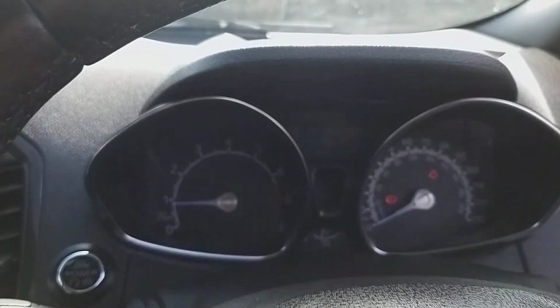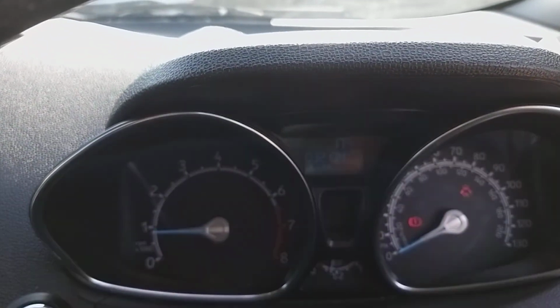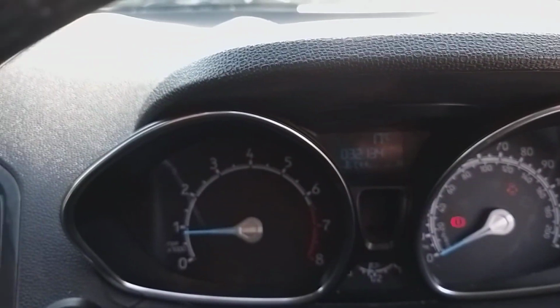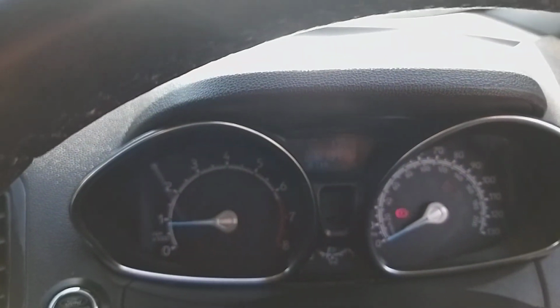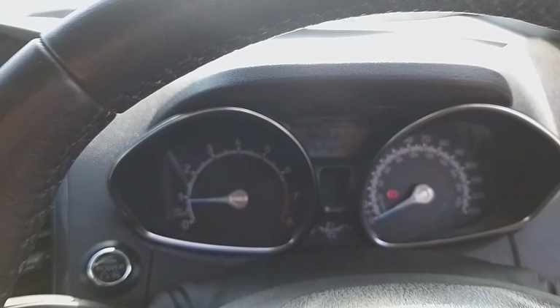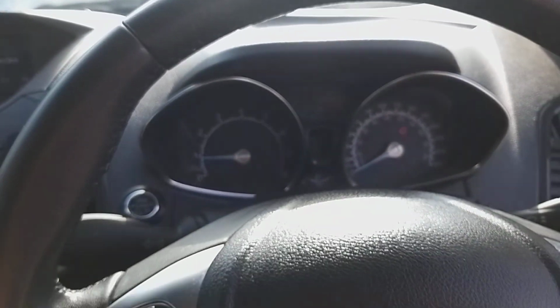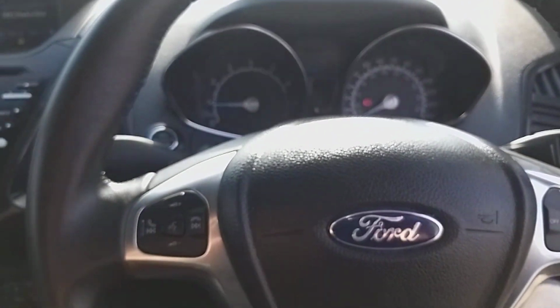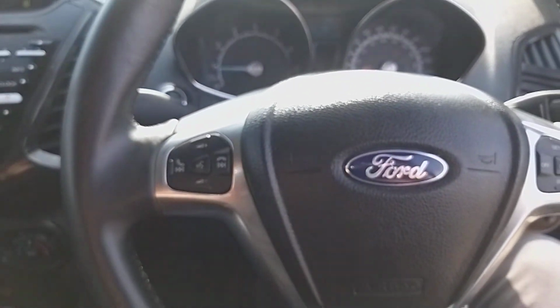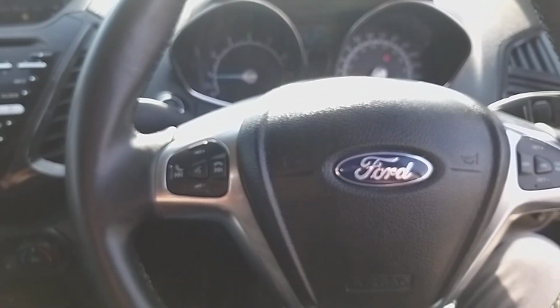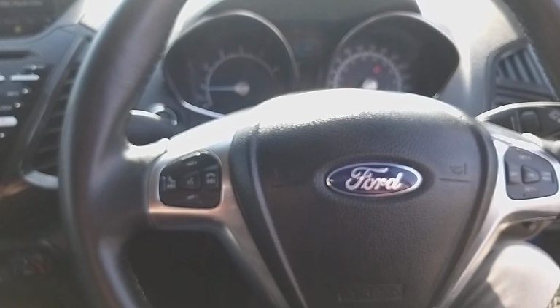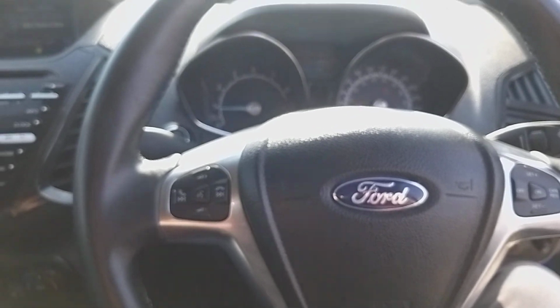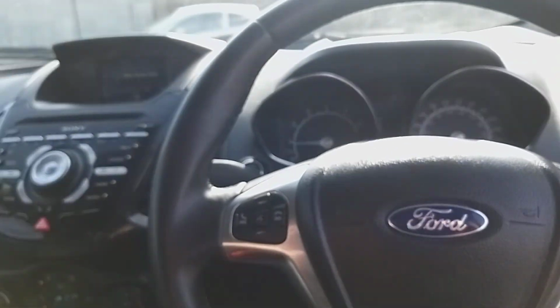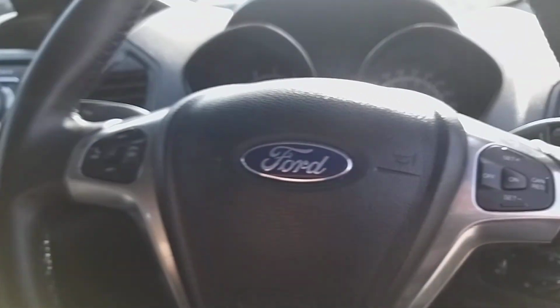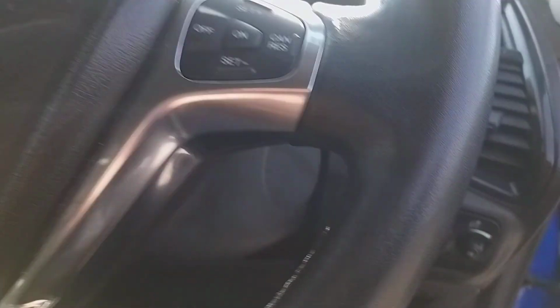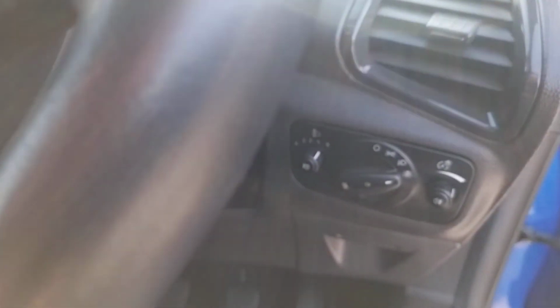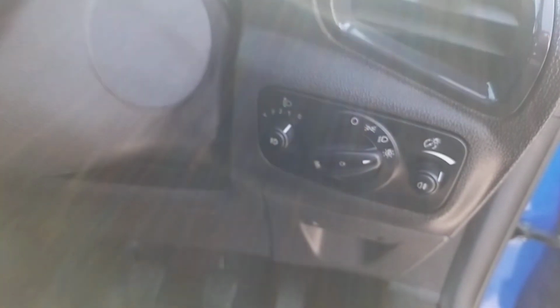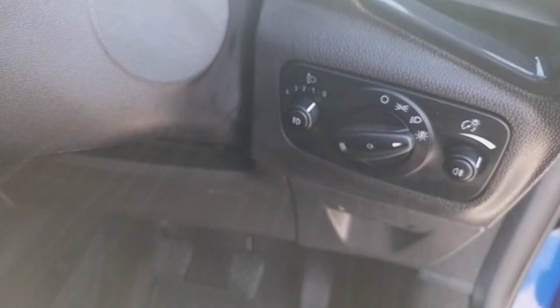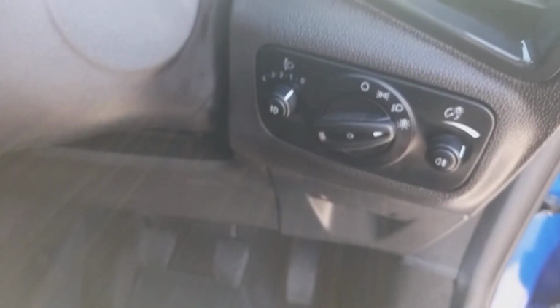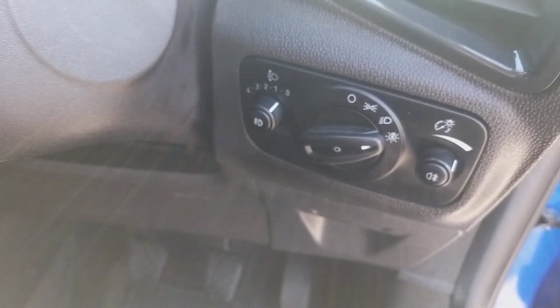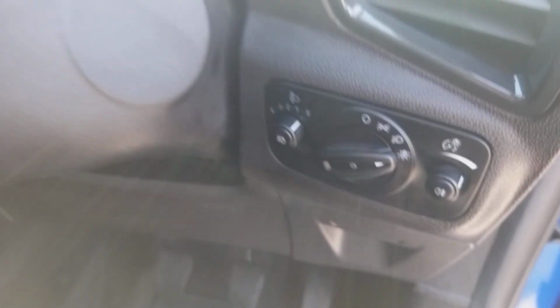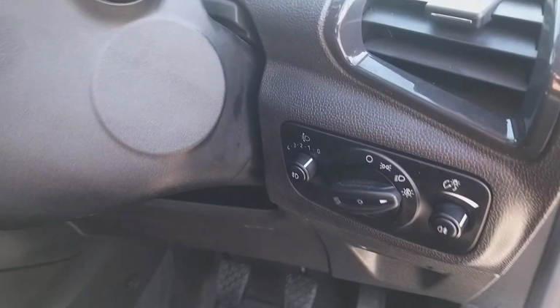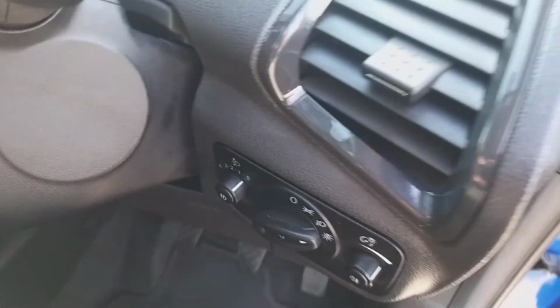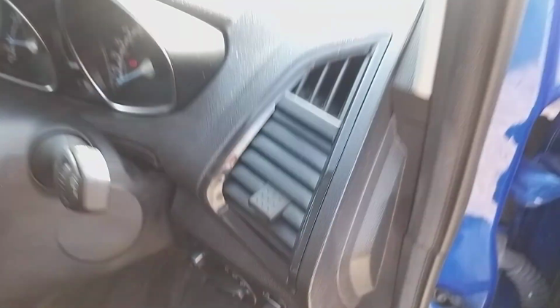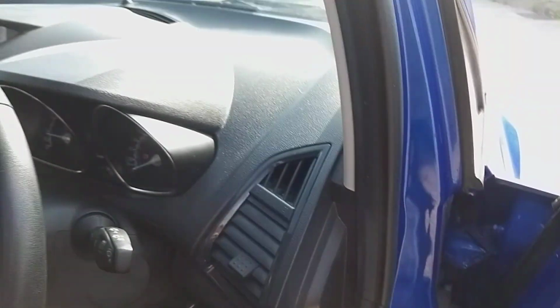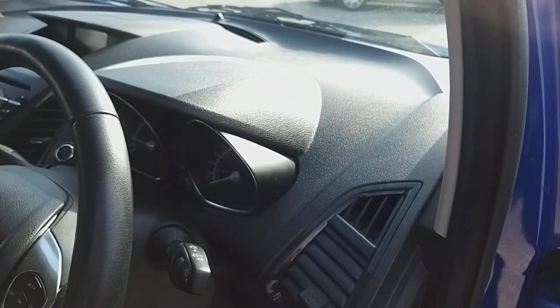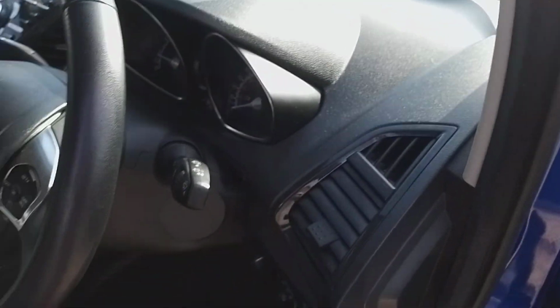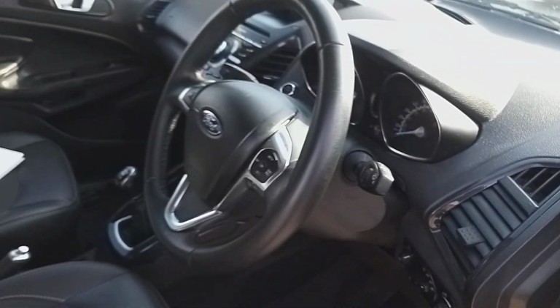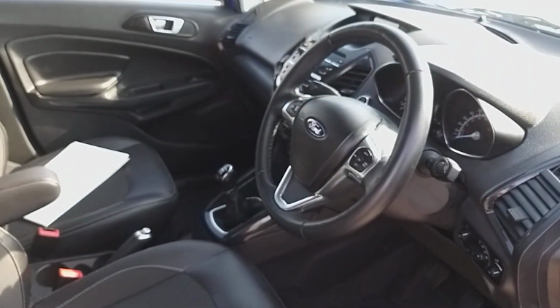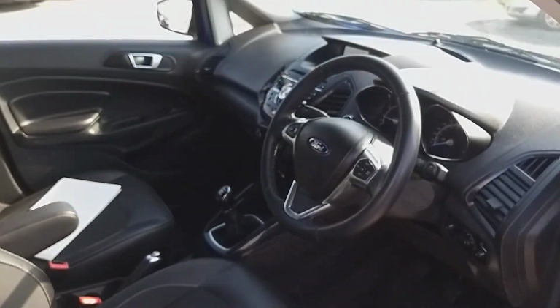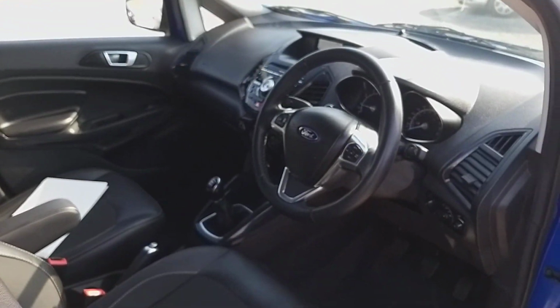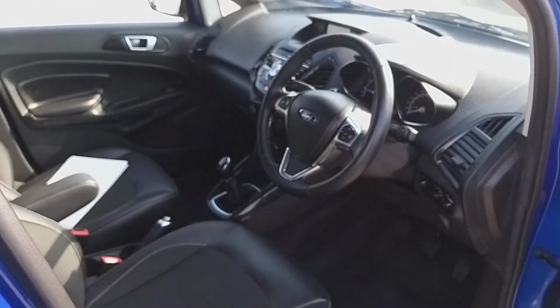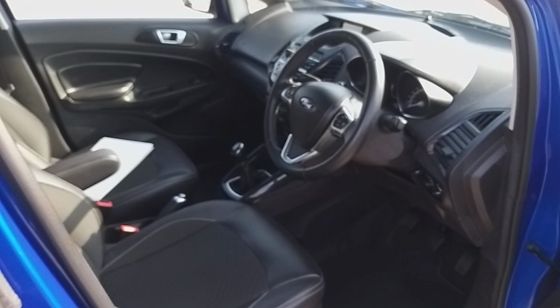The mileage is 32,134 to be precise. Automatic lighting means as it goes dark your lights will come on automatically. Rain sensor as well — just a very, very tidy car overall.